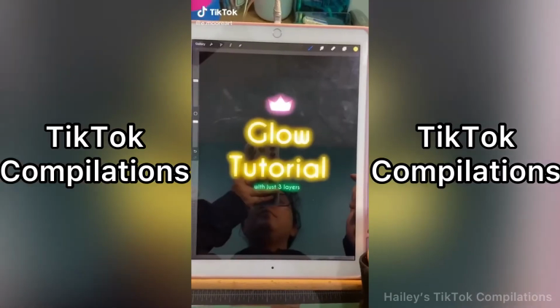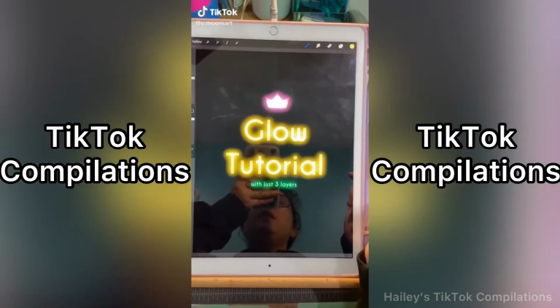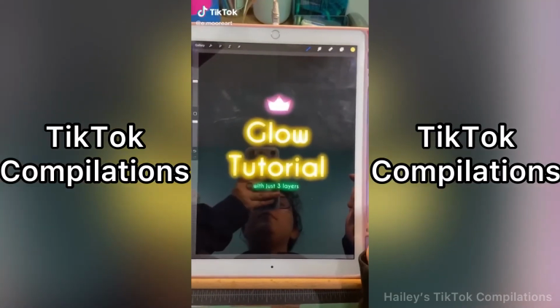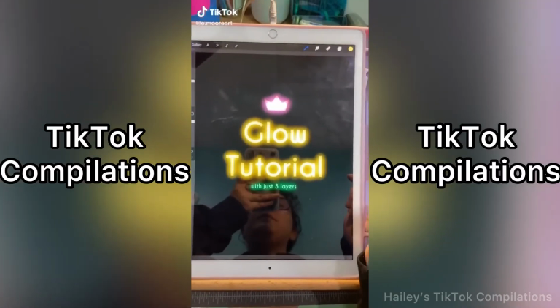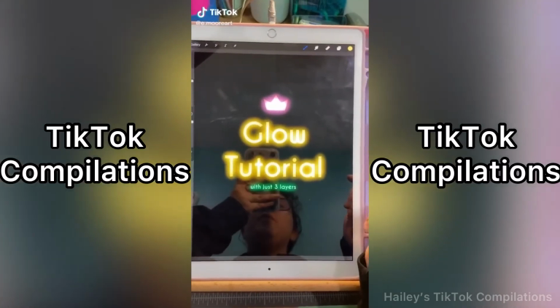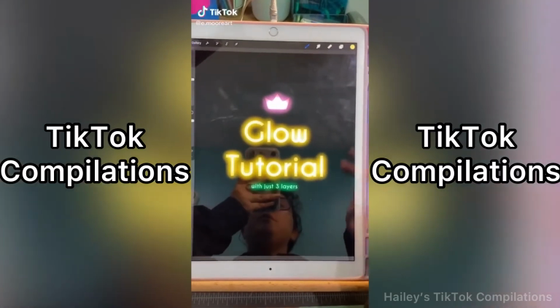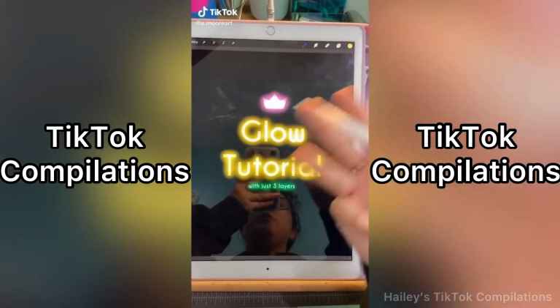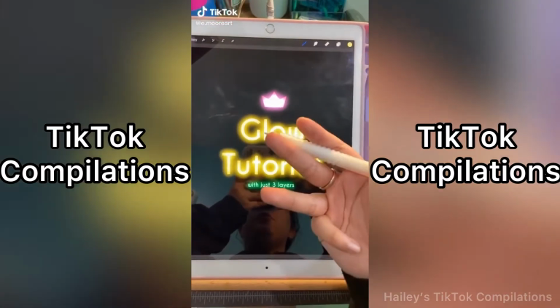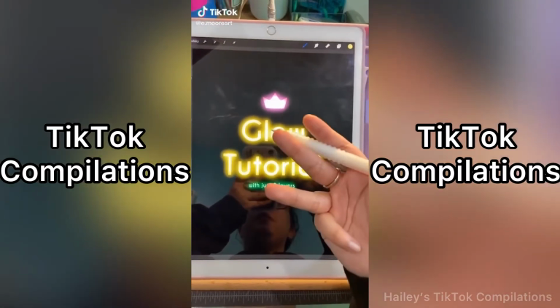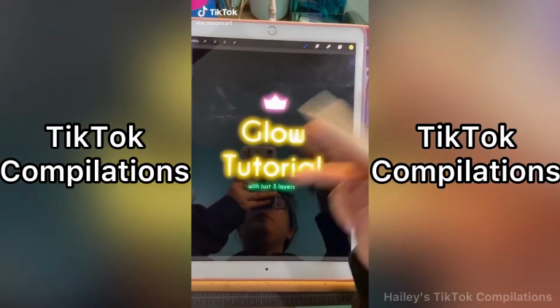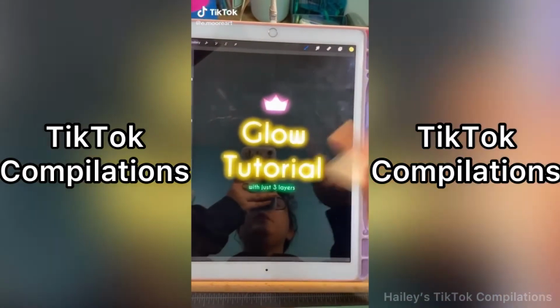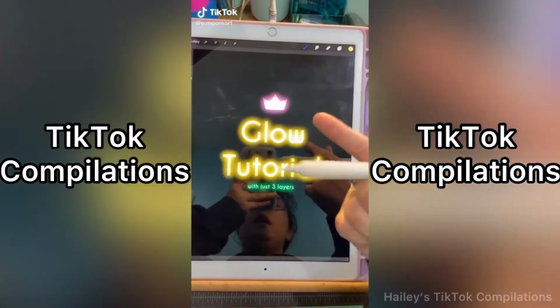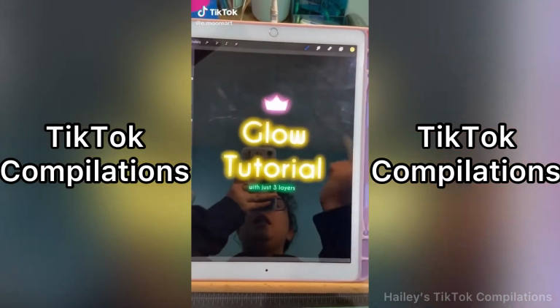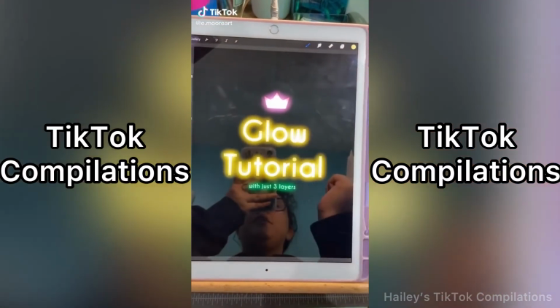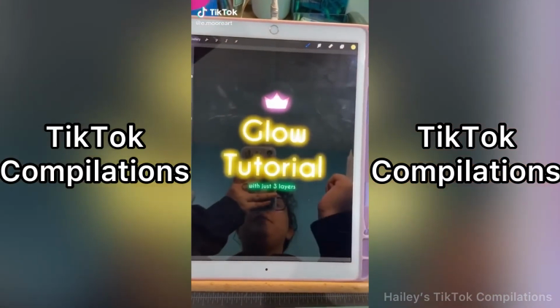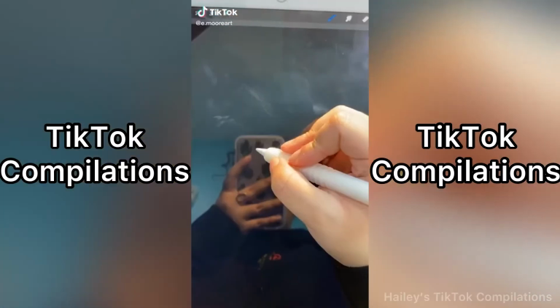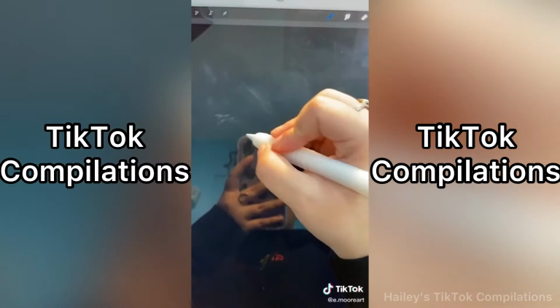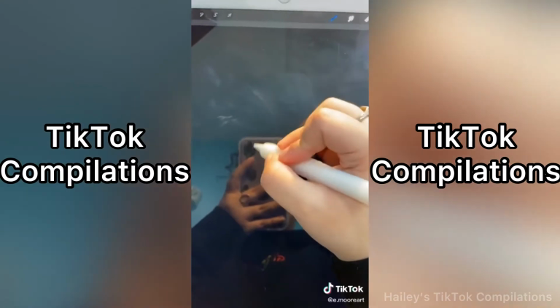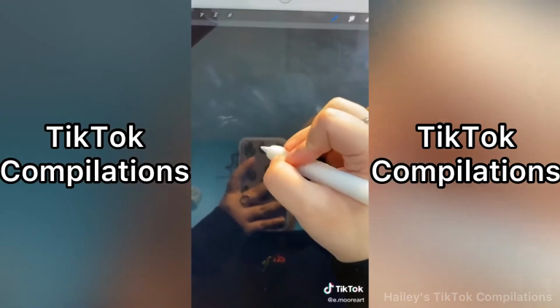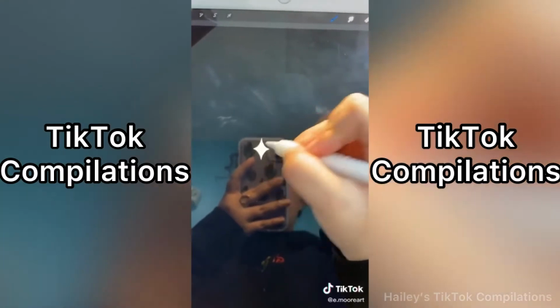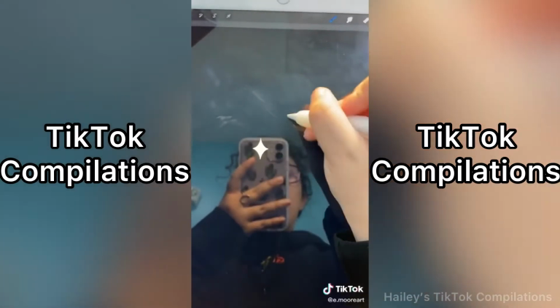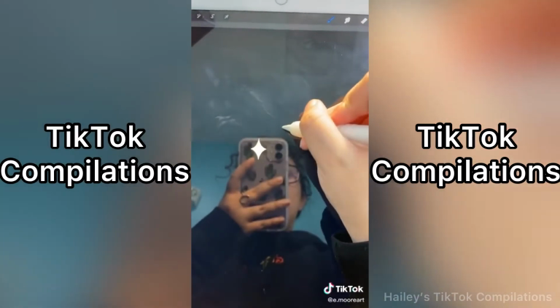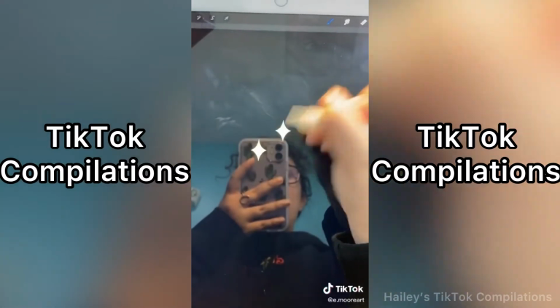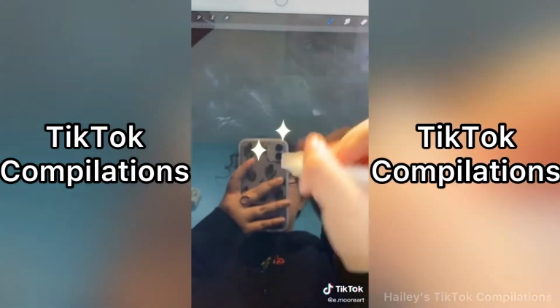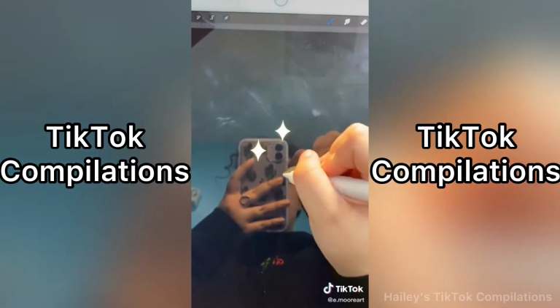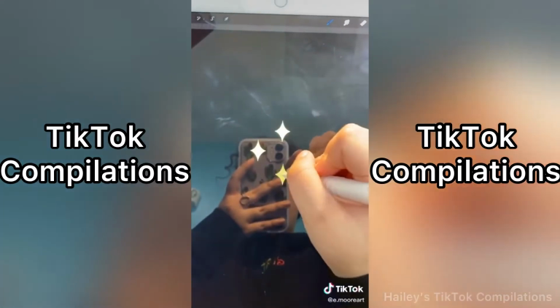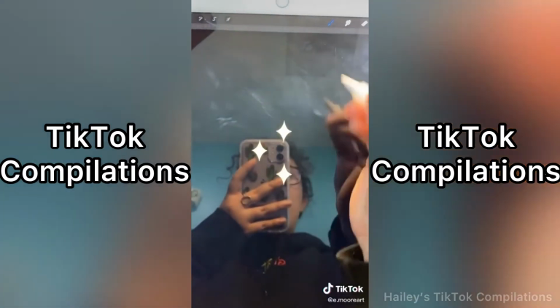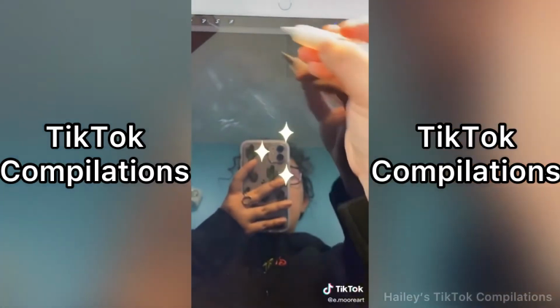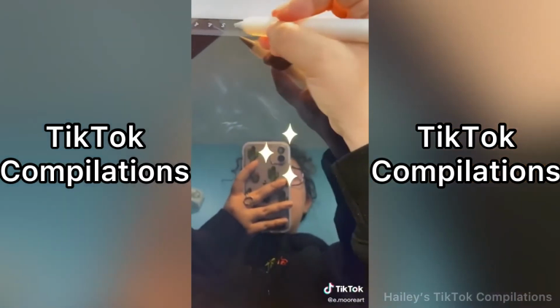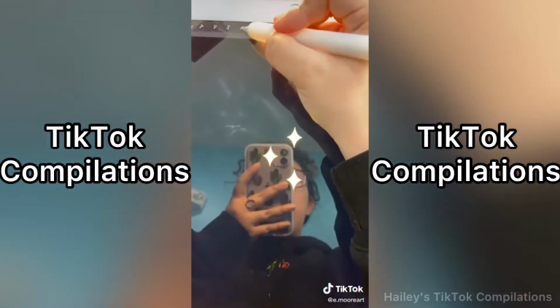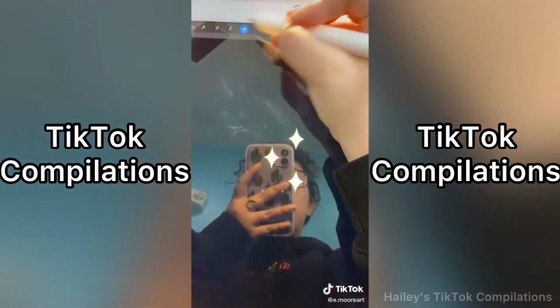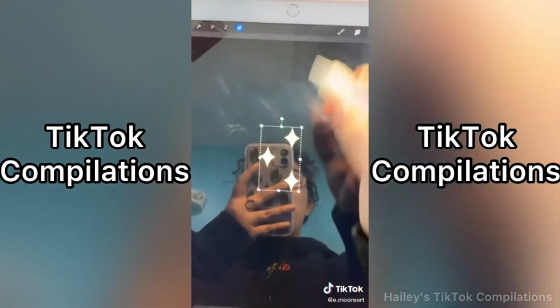How to make something glow with just three layers. In my last tutorial, I showed you how to make stamps, but now we're going to make these puppies glow.